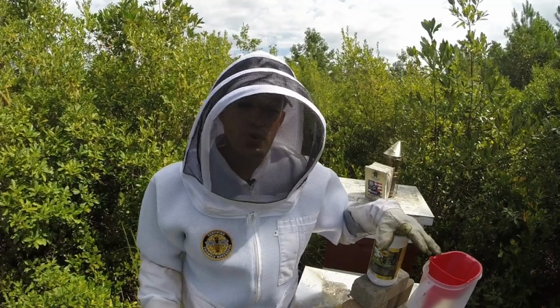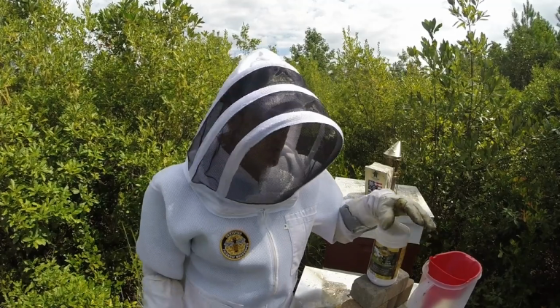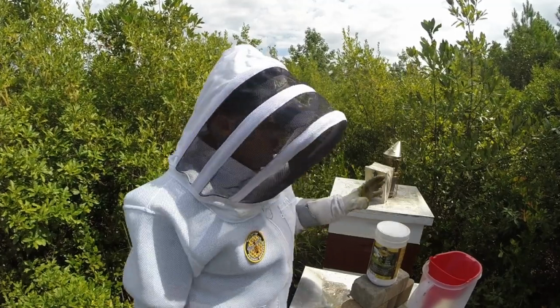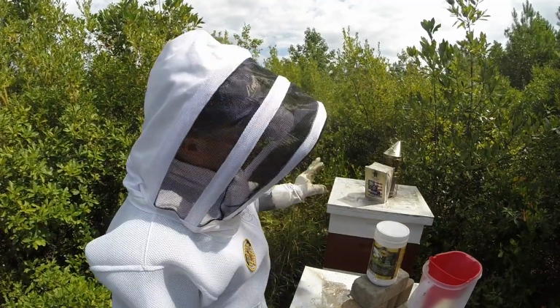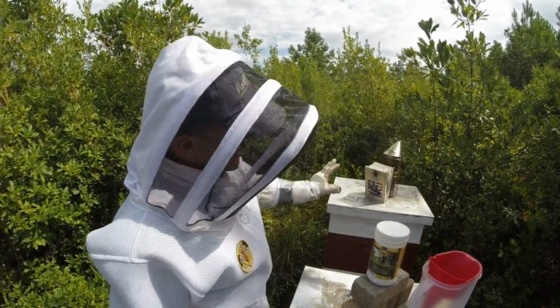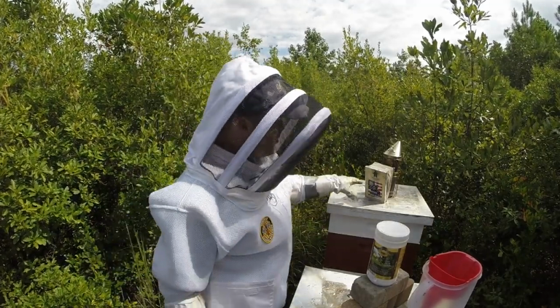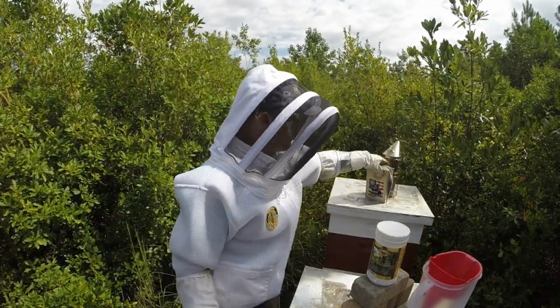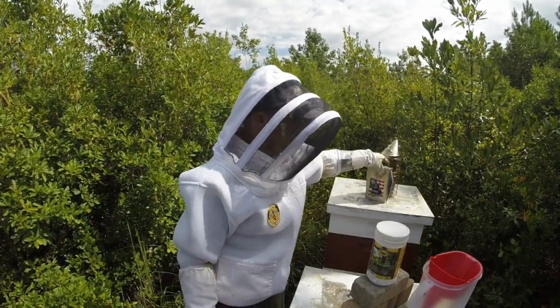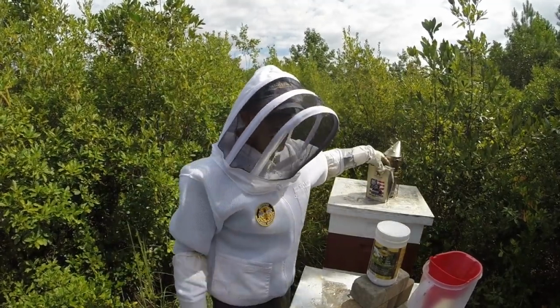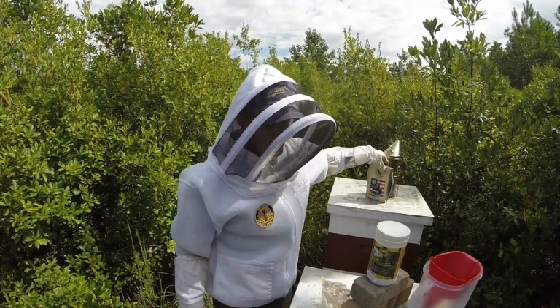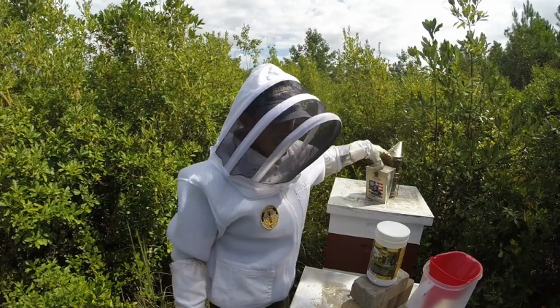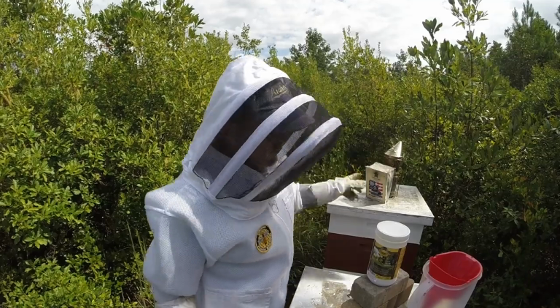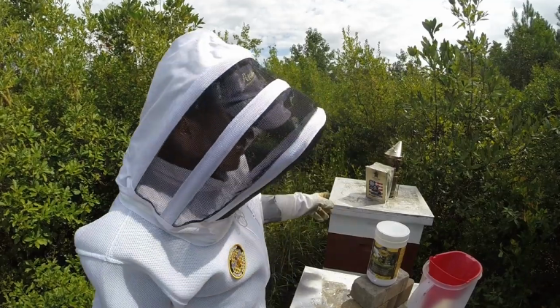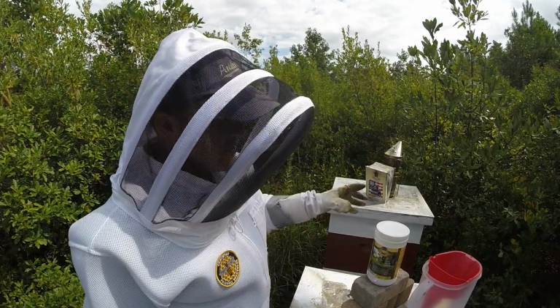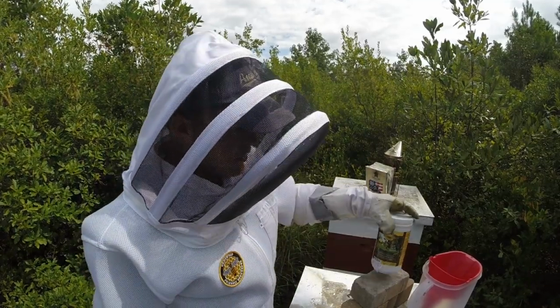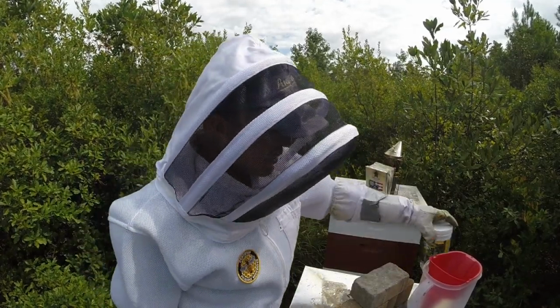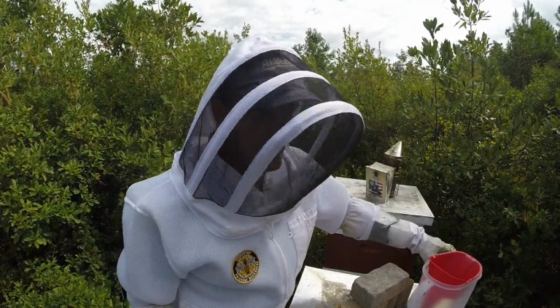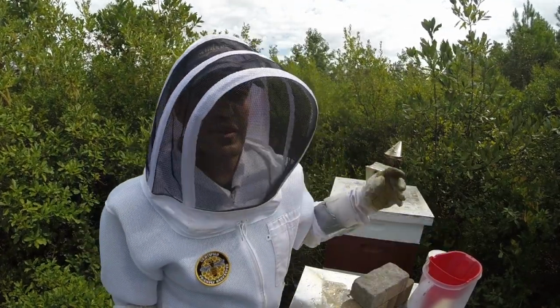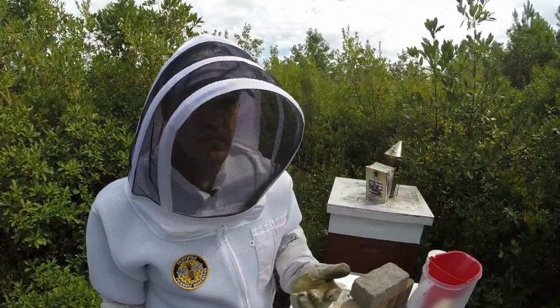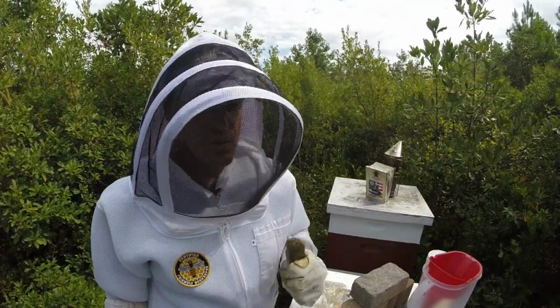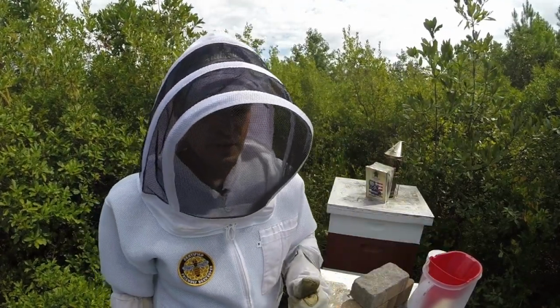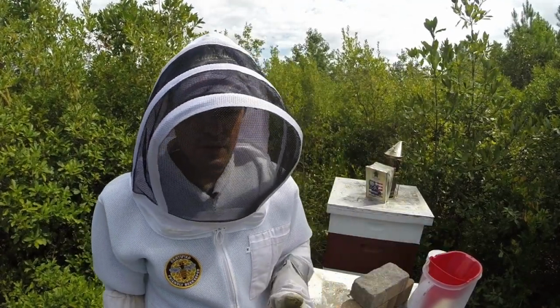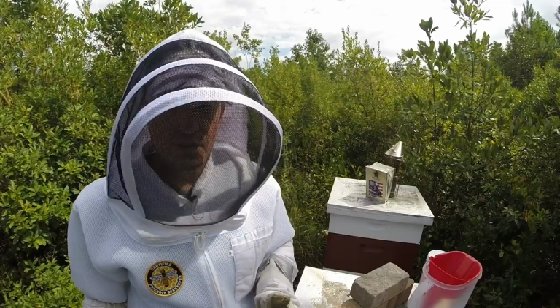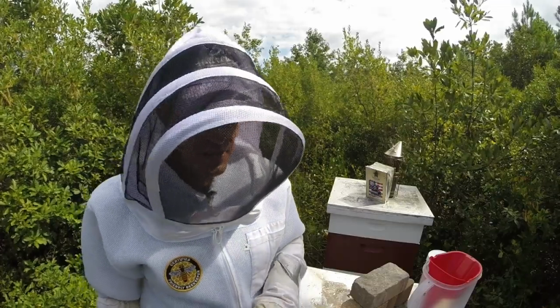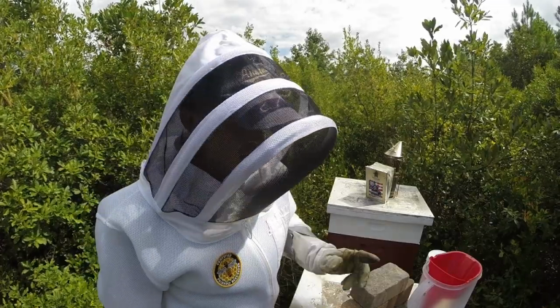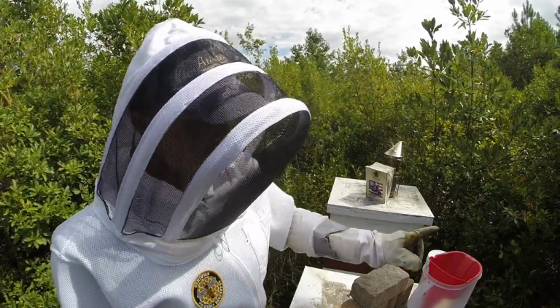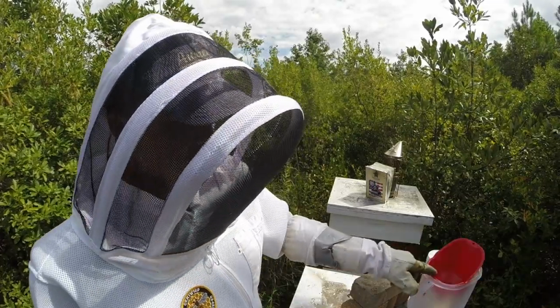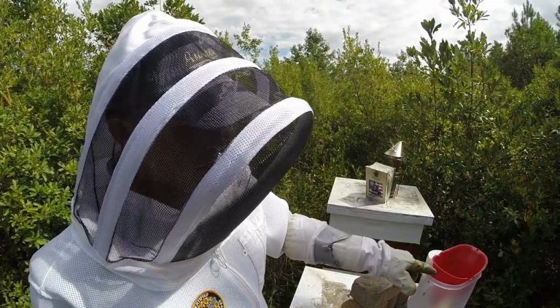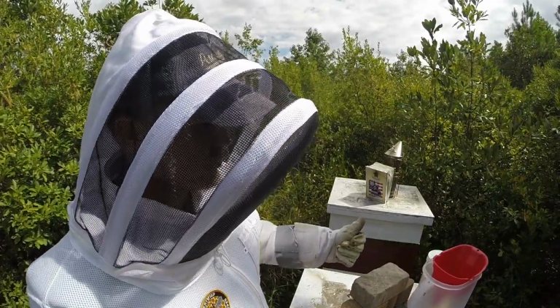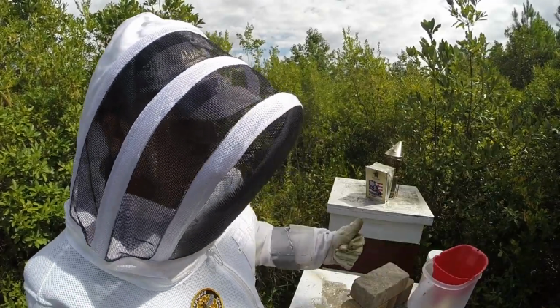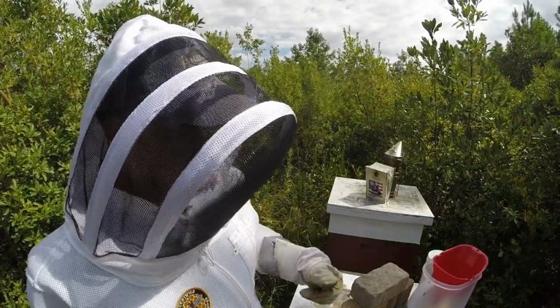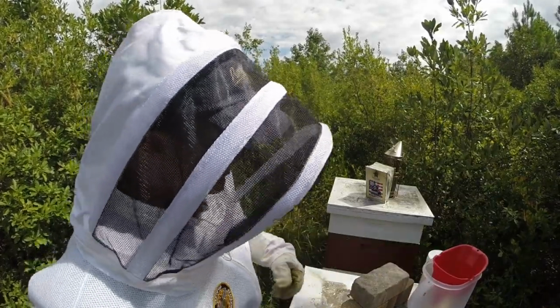Let's pop the top on hive number one first, take a look and see how much pollen they have left over from last week. Hopefully it's none, which means they're taking it, and then I will fill up the division board feeder with some syrup.